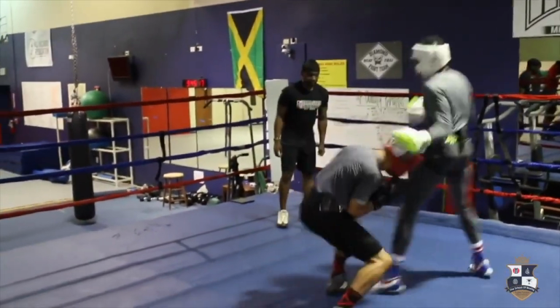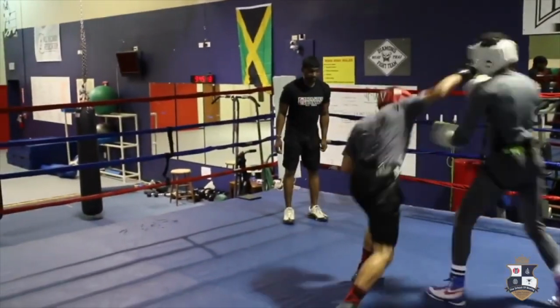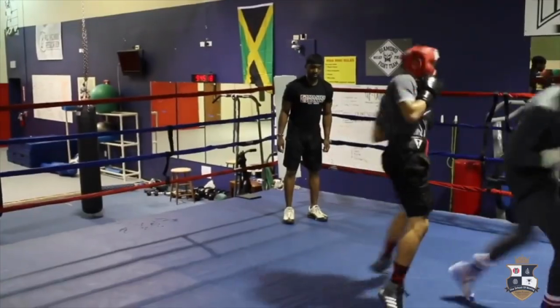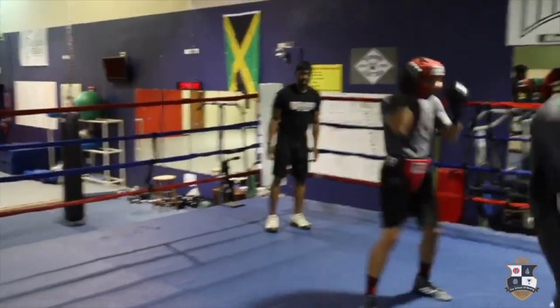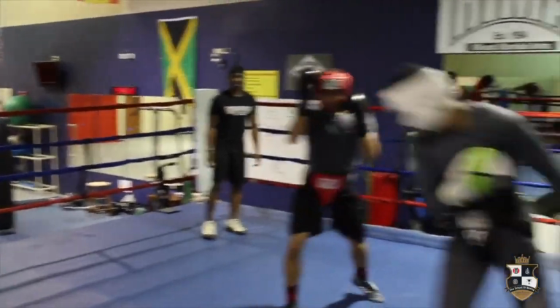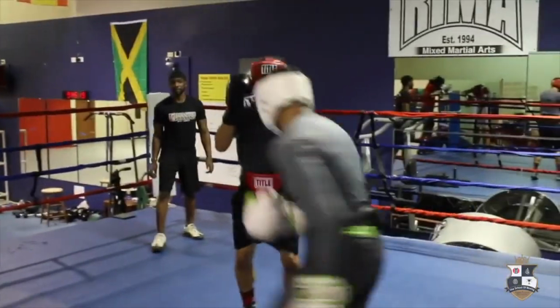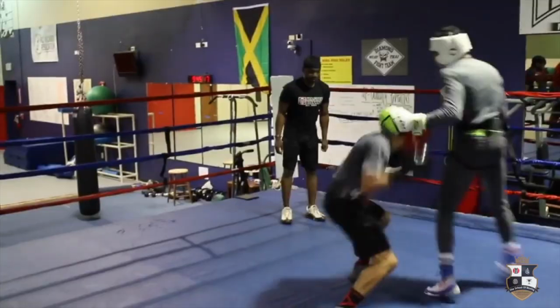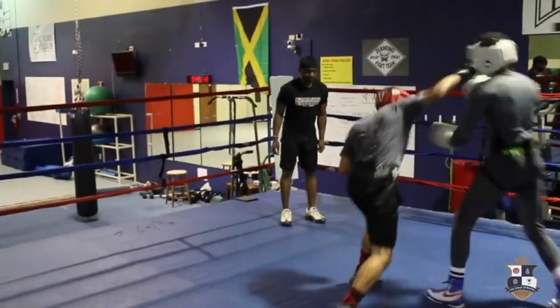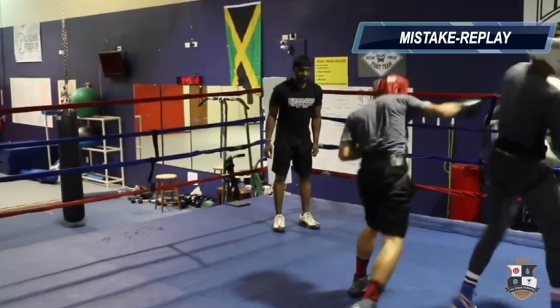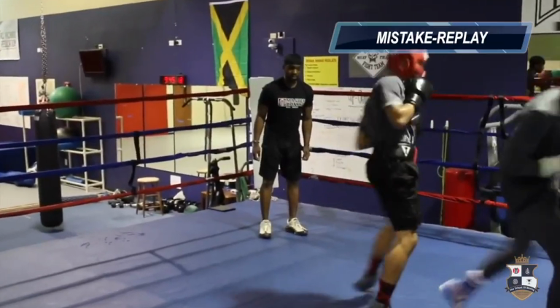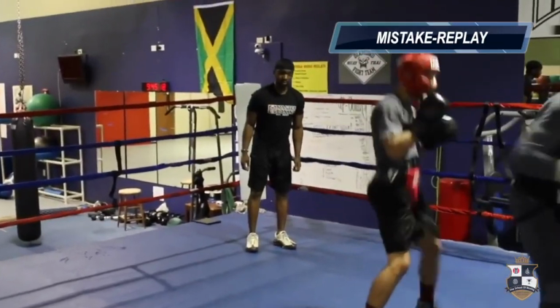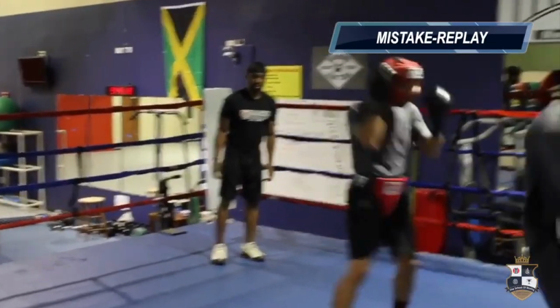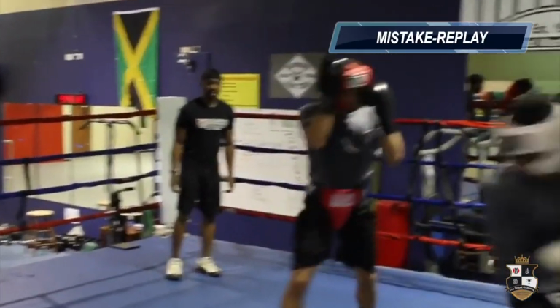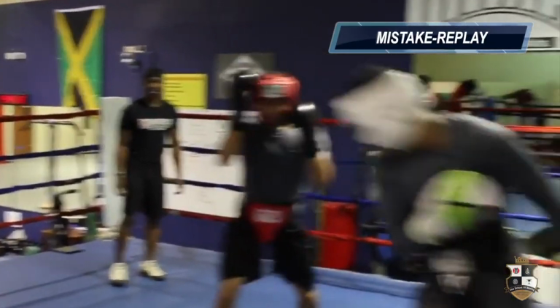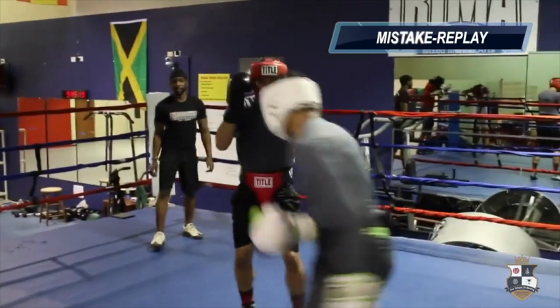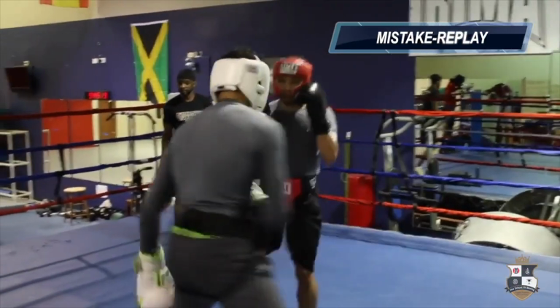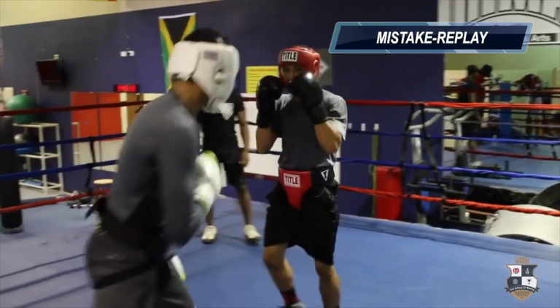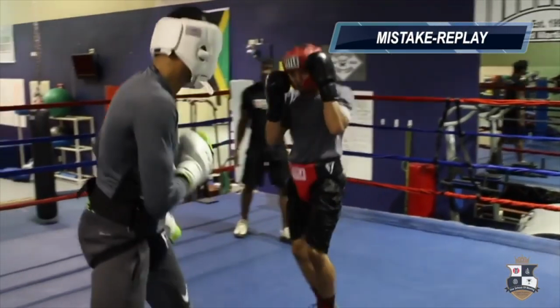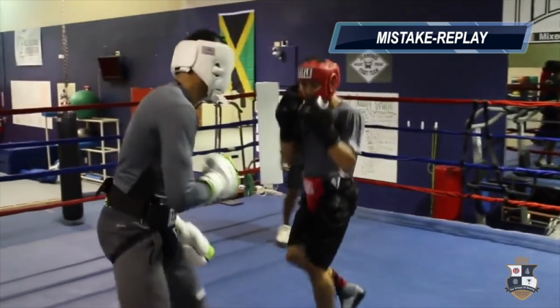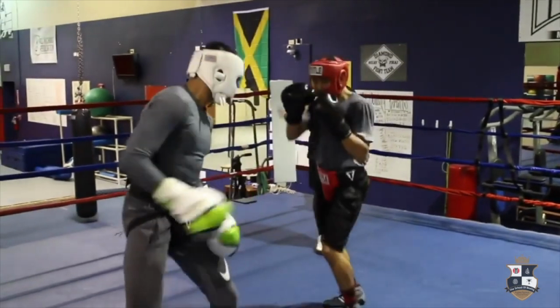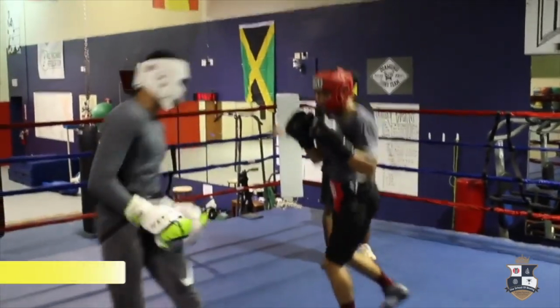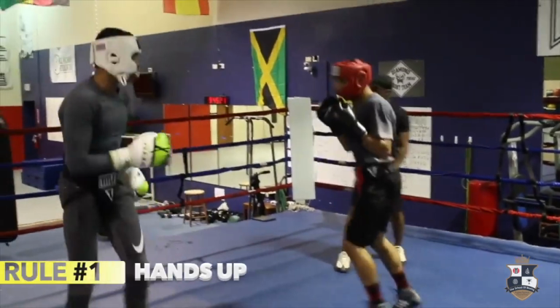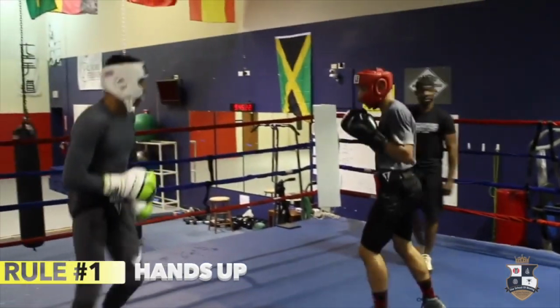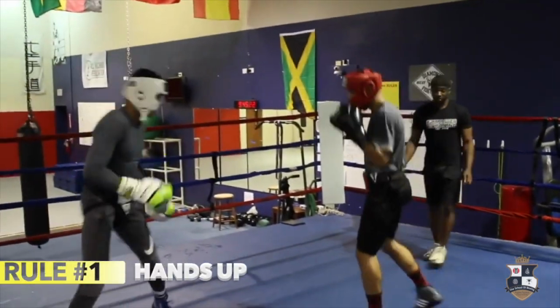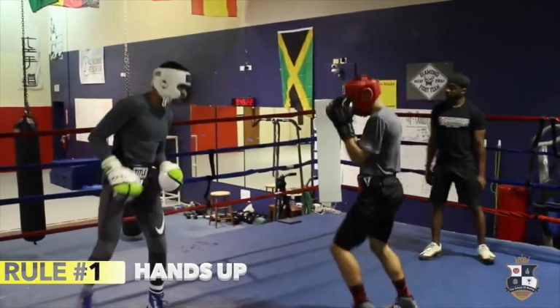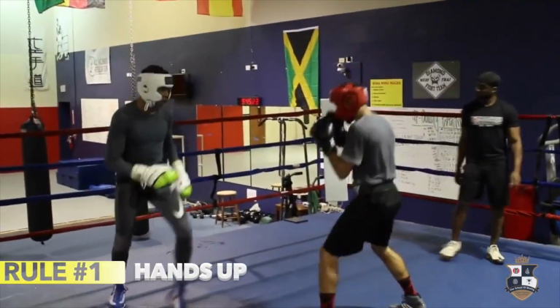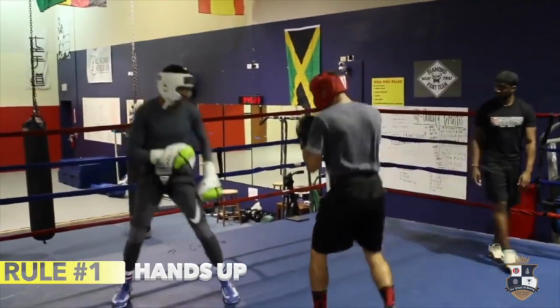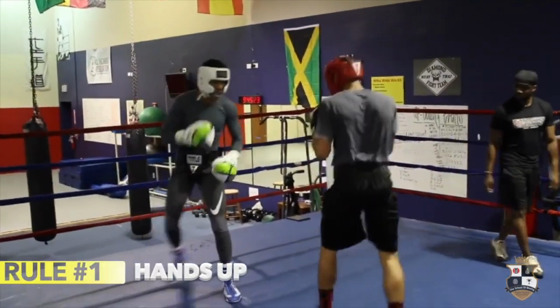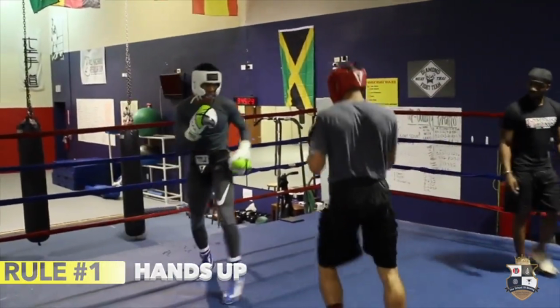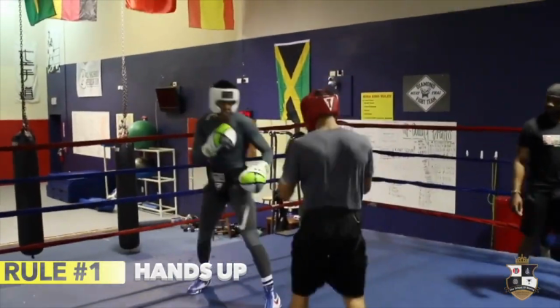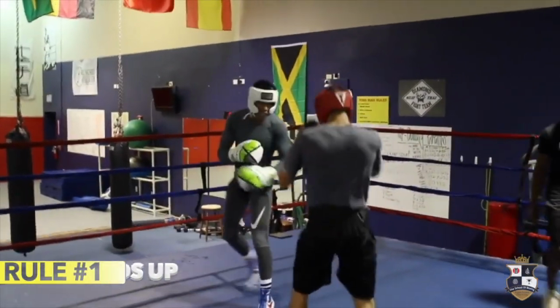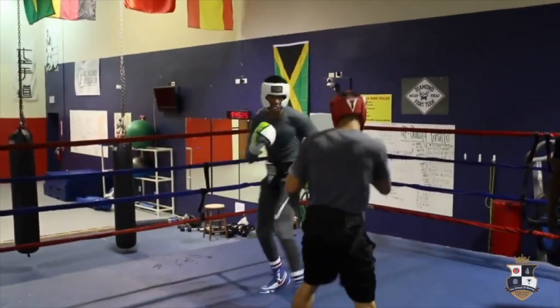Hands up. Hands up. I'm going to put it on the floor when you get up. Hands up.